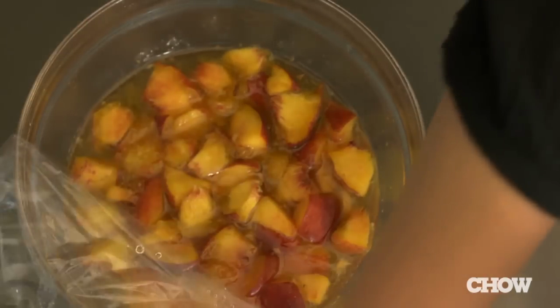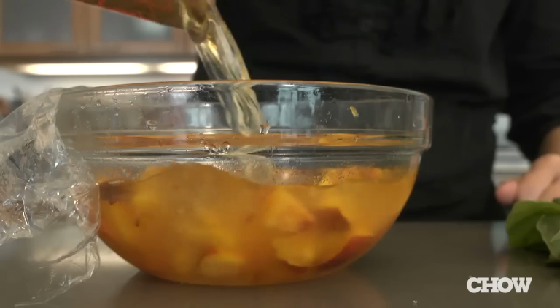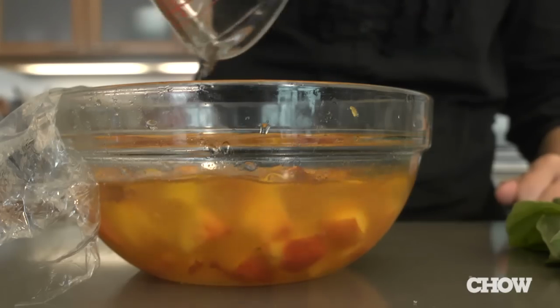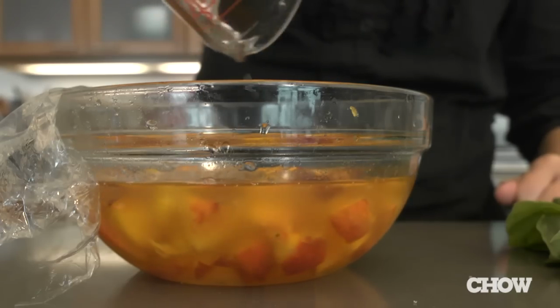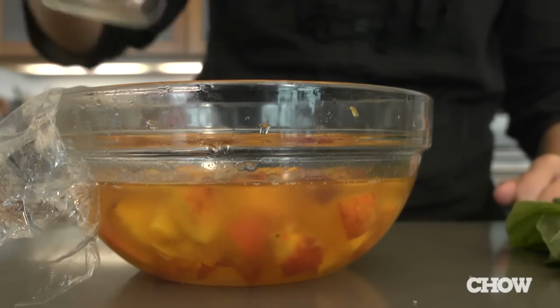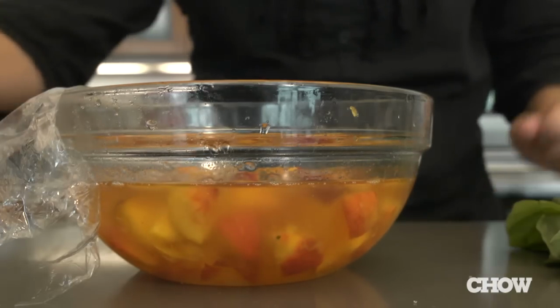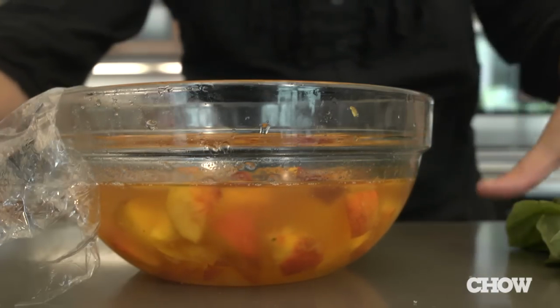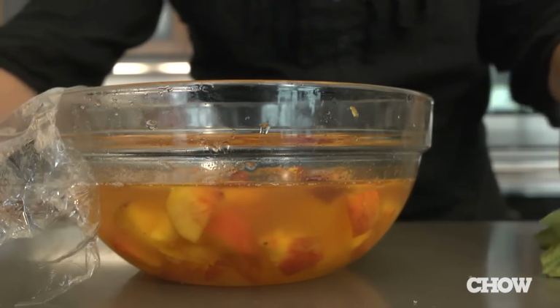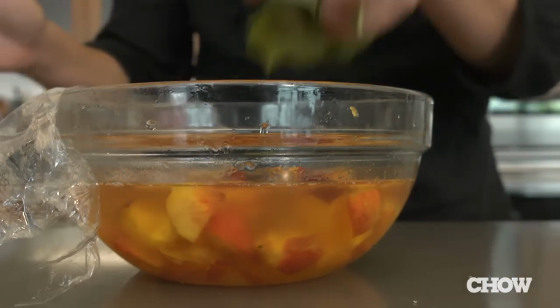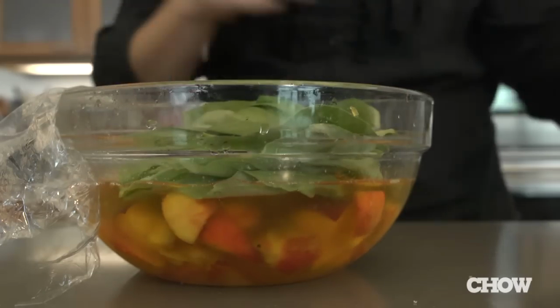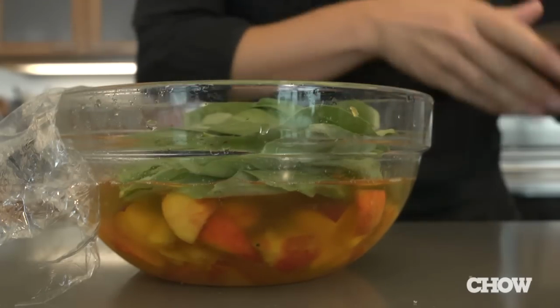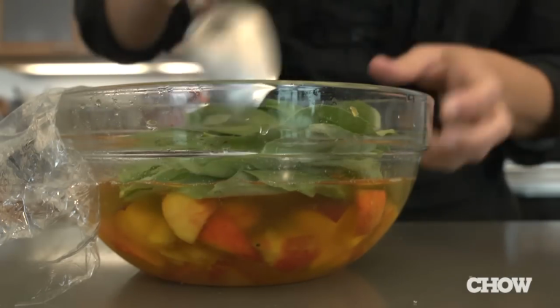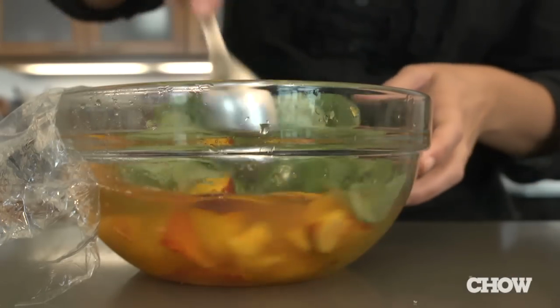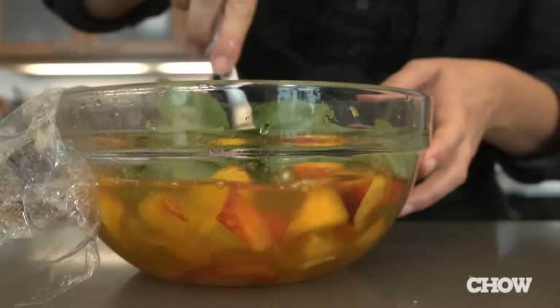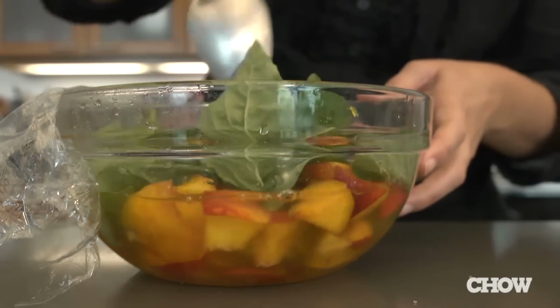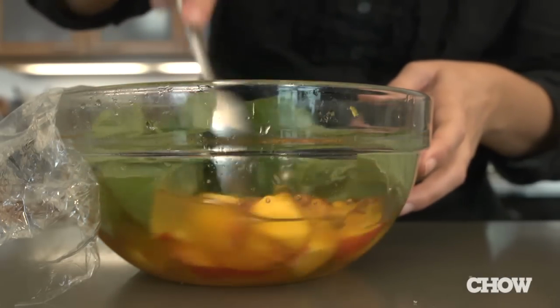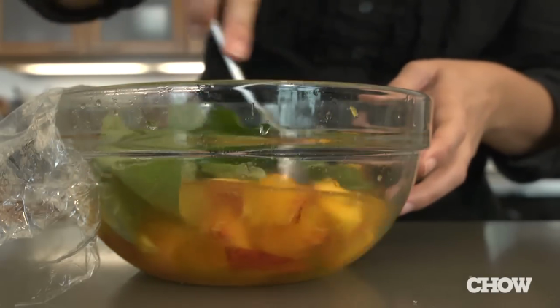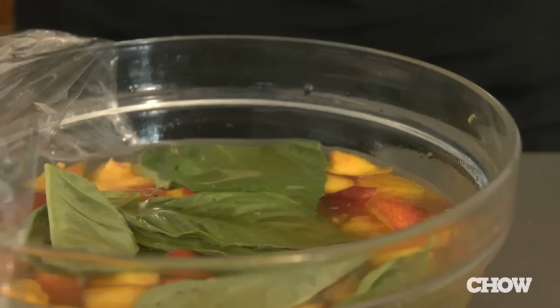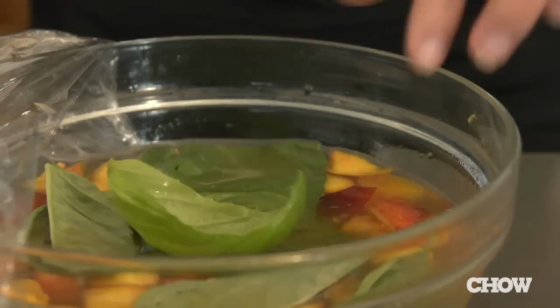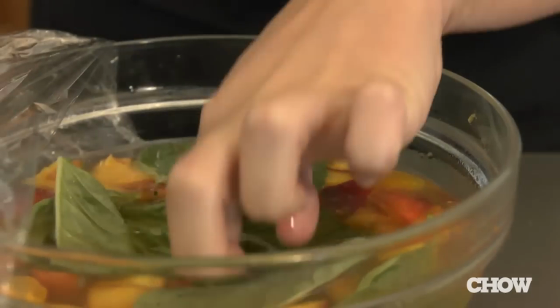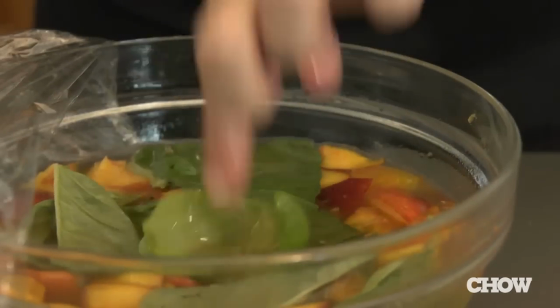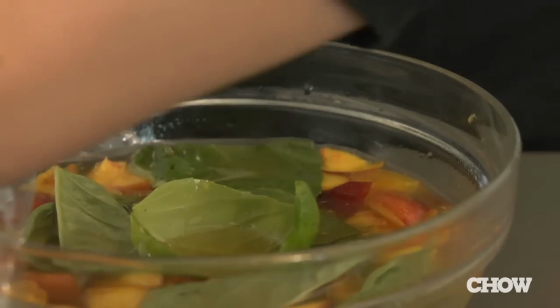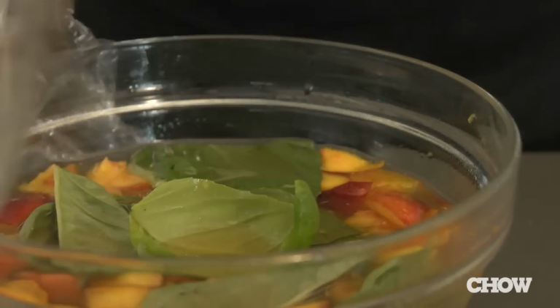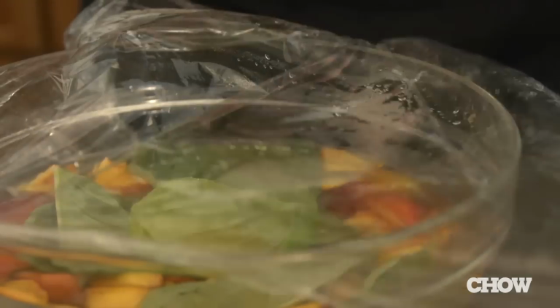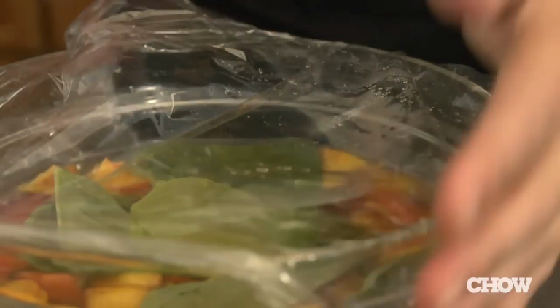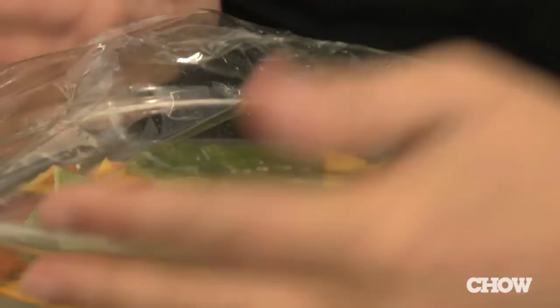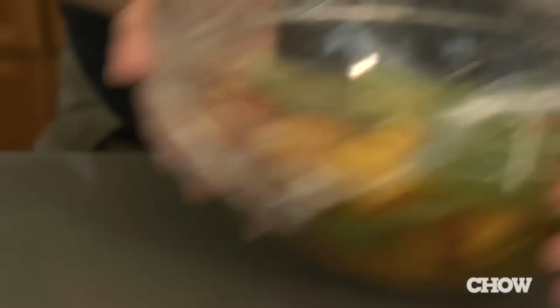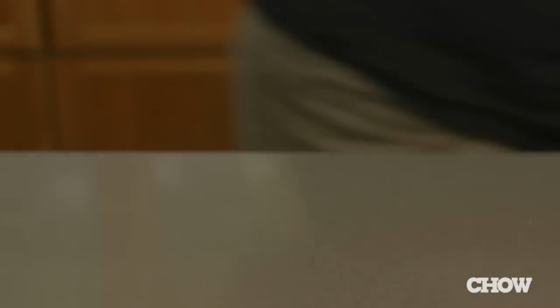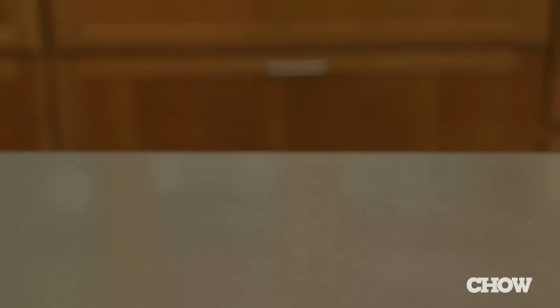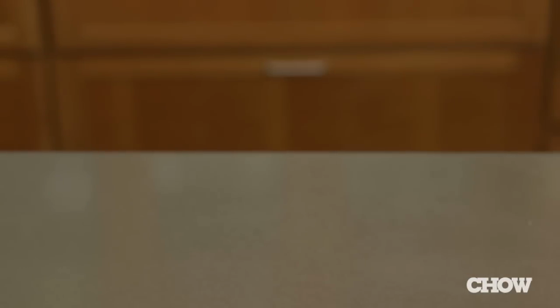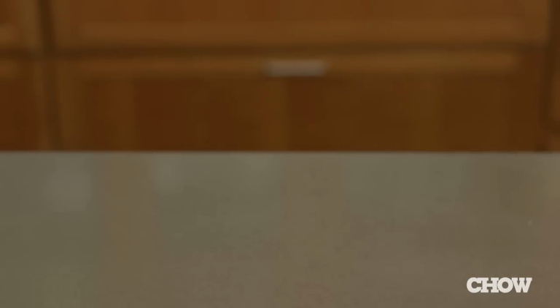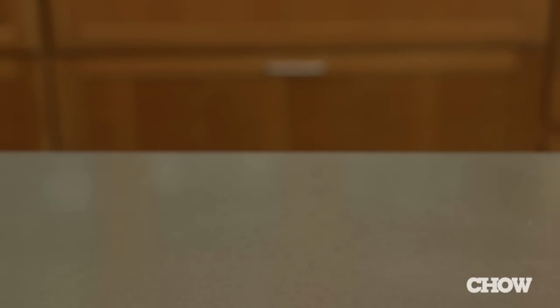Stir in a cup of white wine vinegar and add about 10 basil leaves for a subtle hint. If you'd like the flavor to be more pronounced, just add more basil. Then cover it back up with plastic wrap and let it hang out in the fridge for another 7 to 10 days.